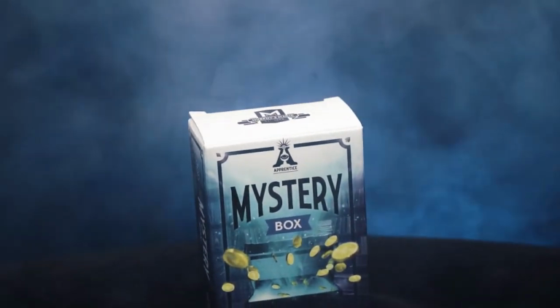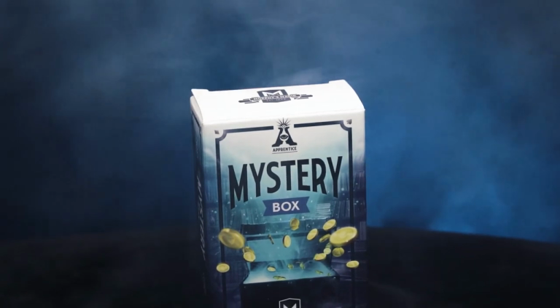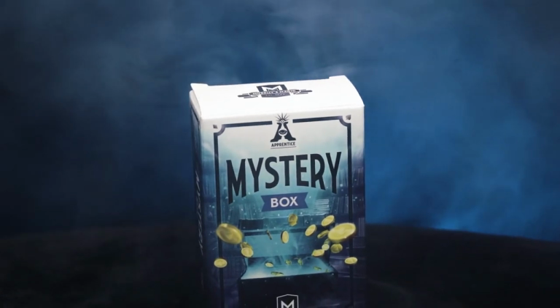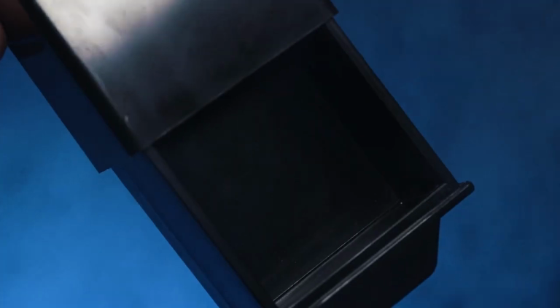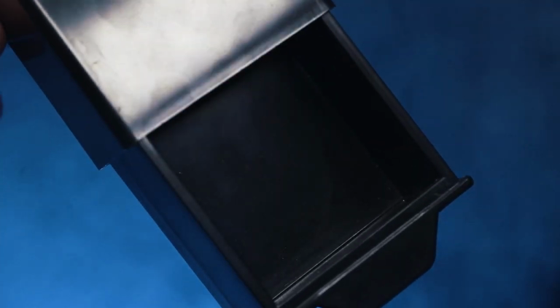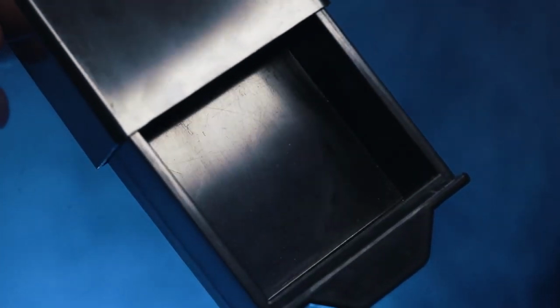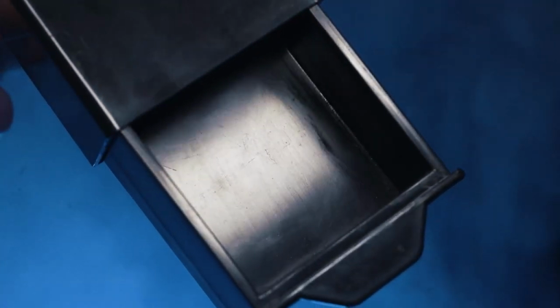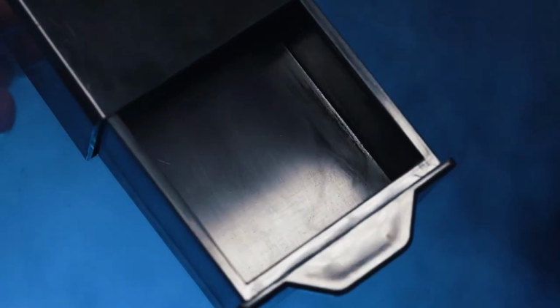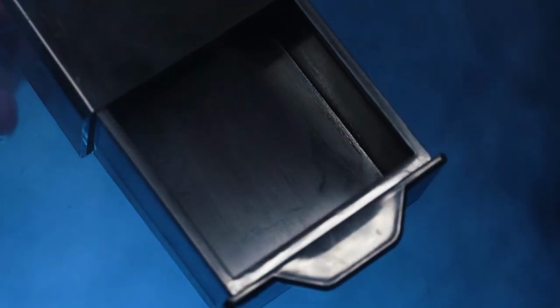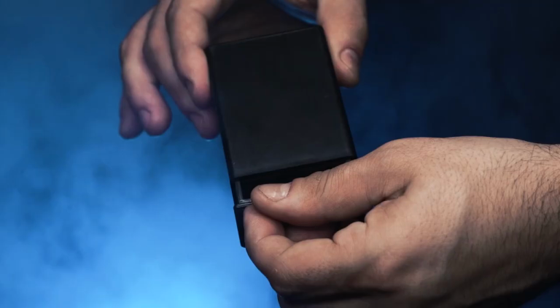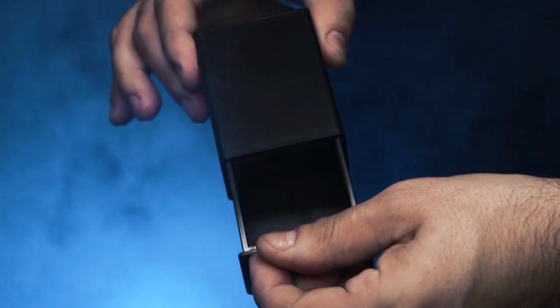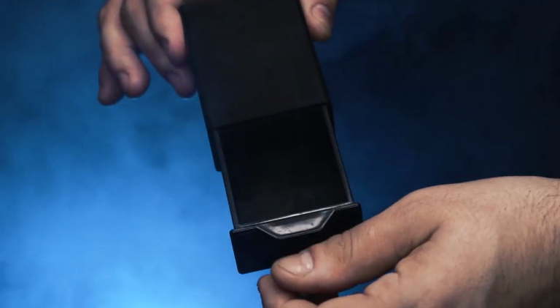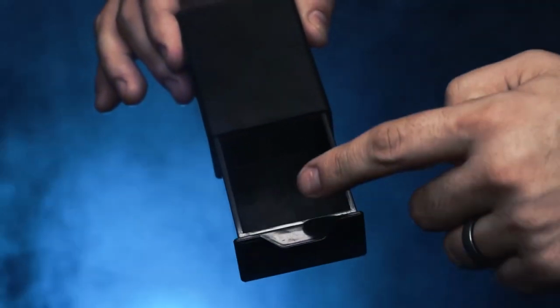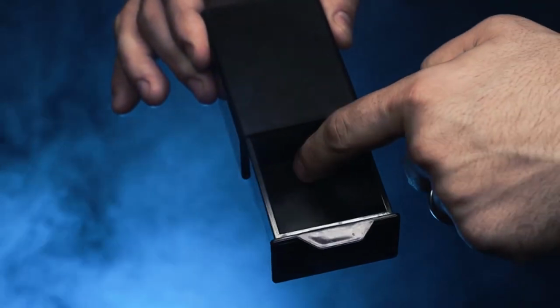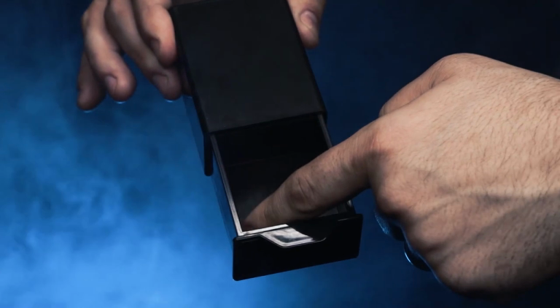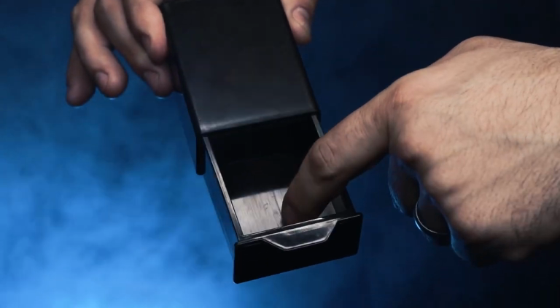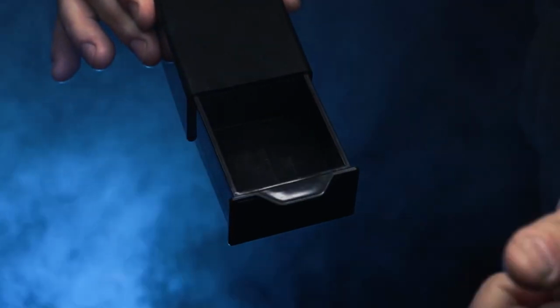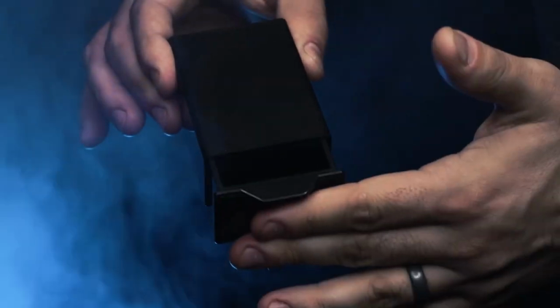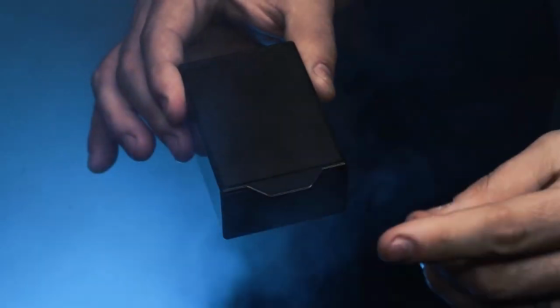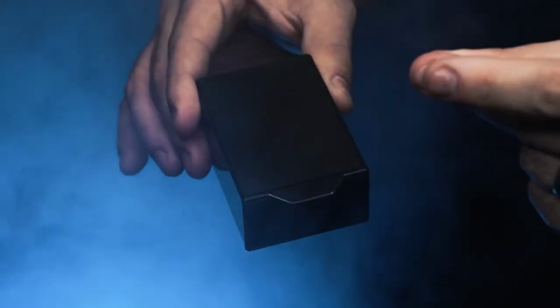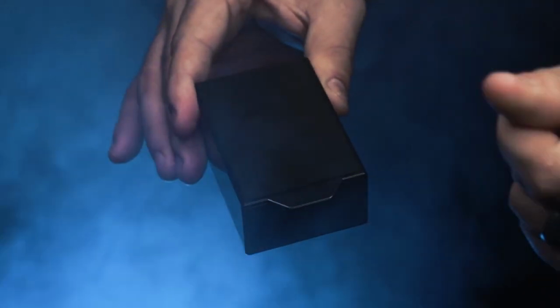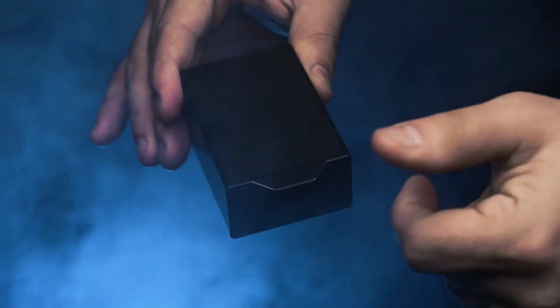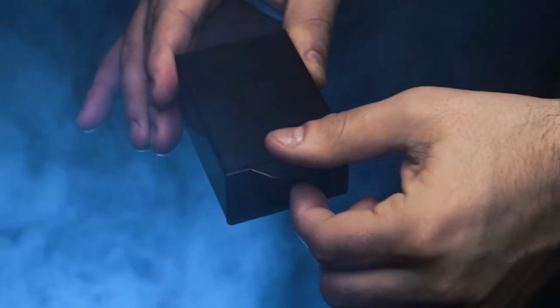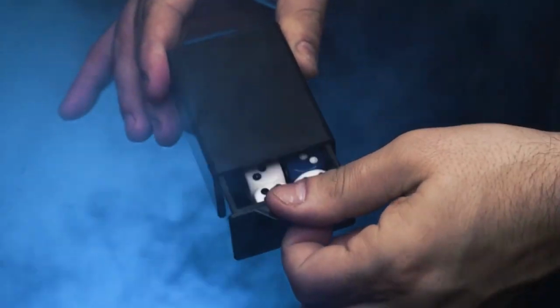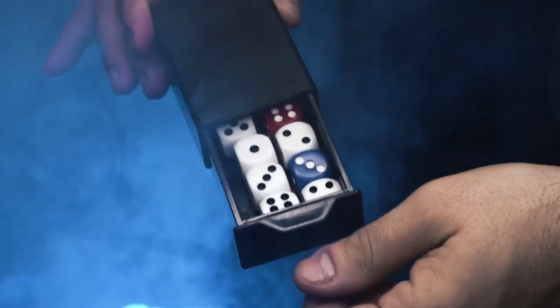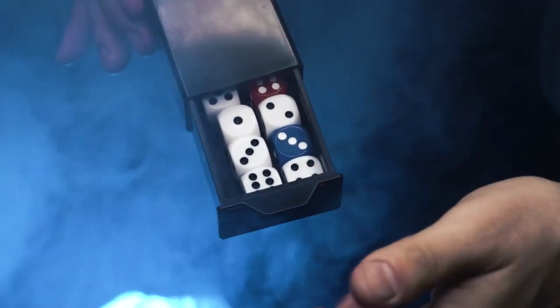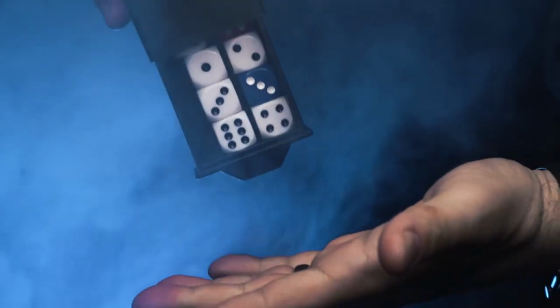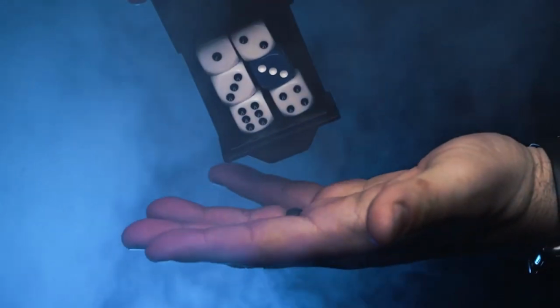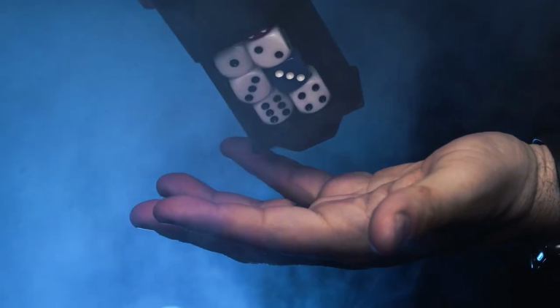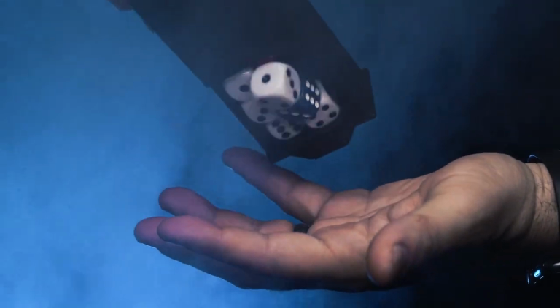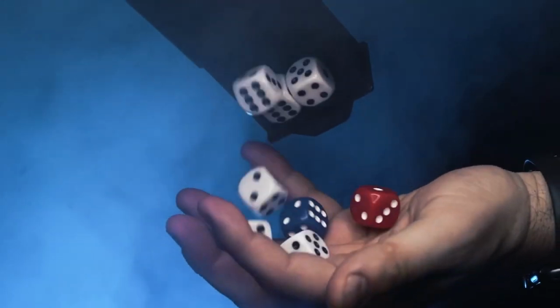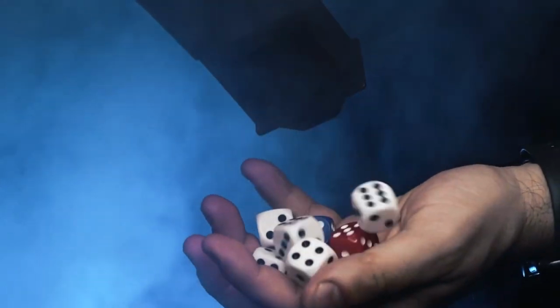Here's what happens. You show your audience a completely empty box — there is absolutely nothing inside. Then you close the box and make a magical gesture. When you reopen the Mystery Box,